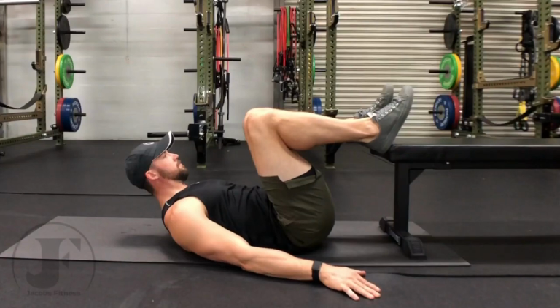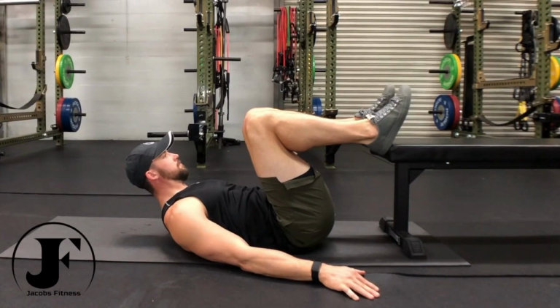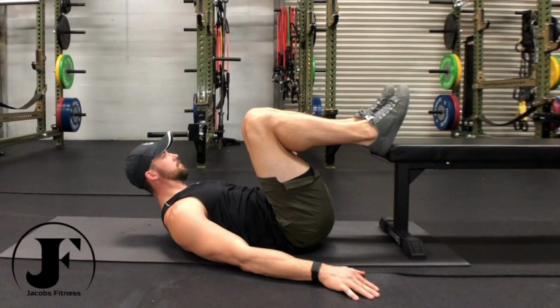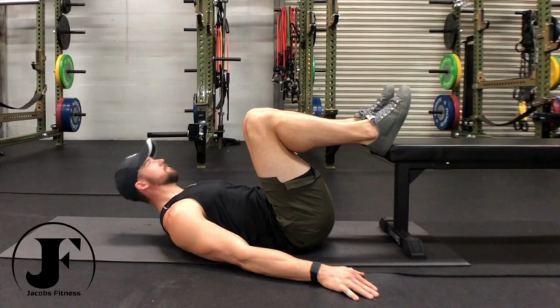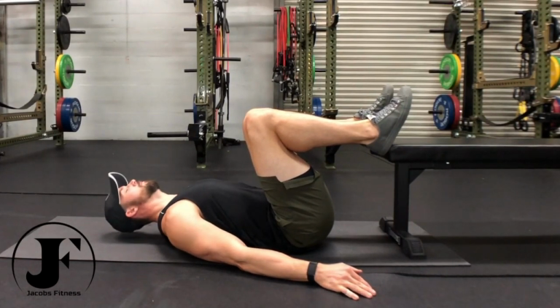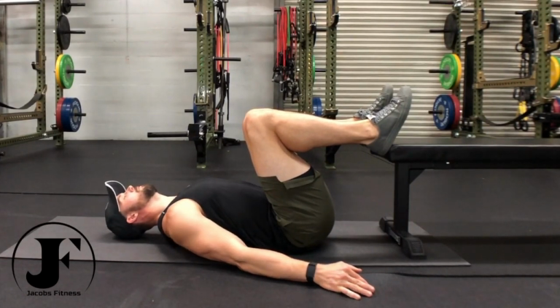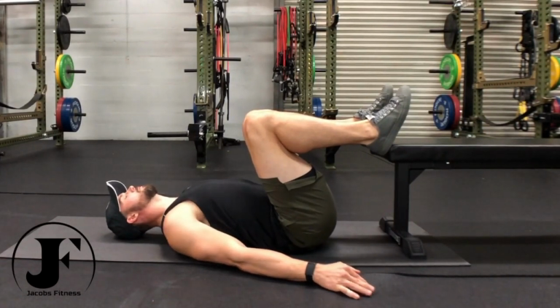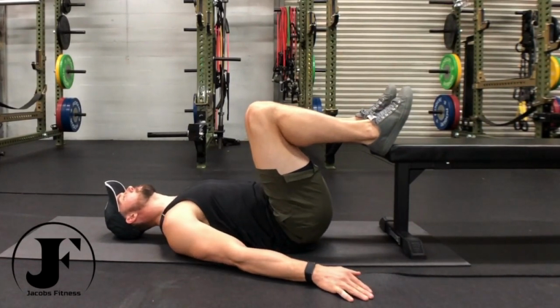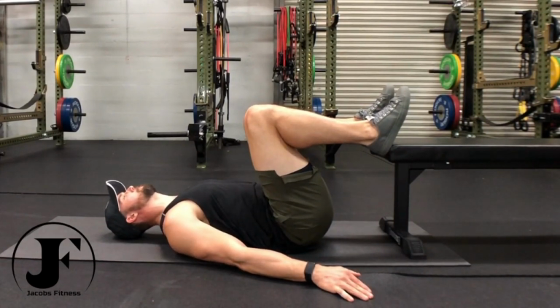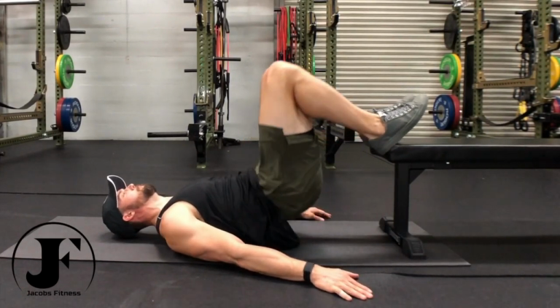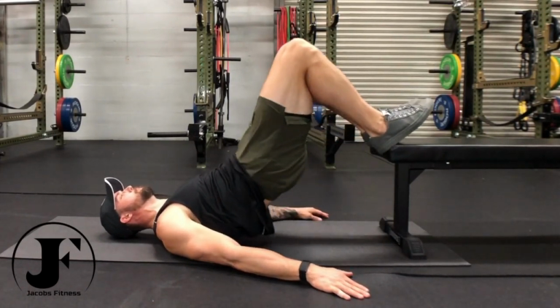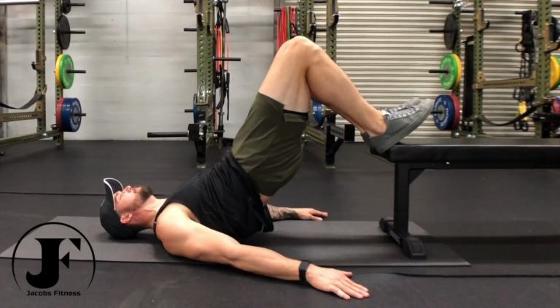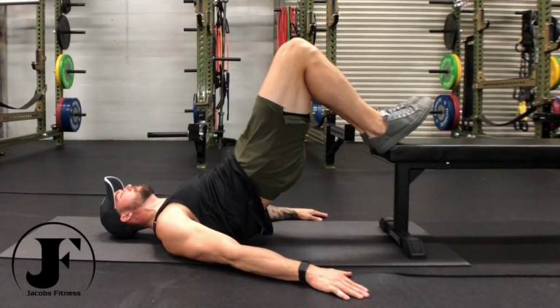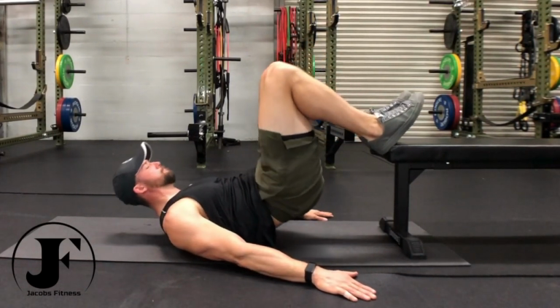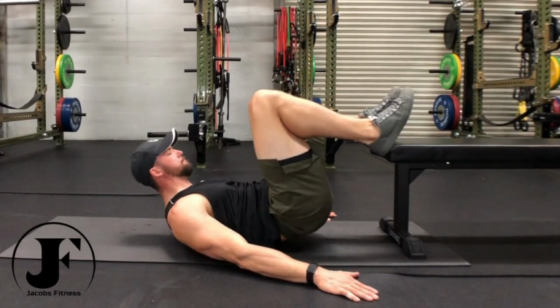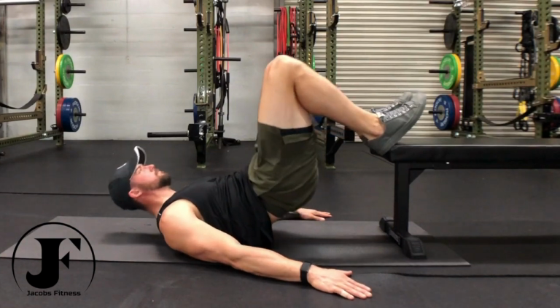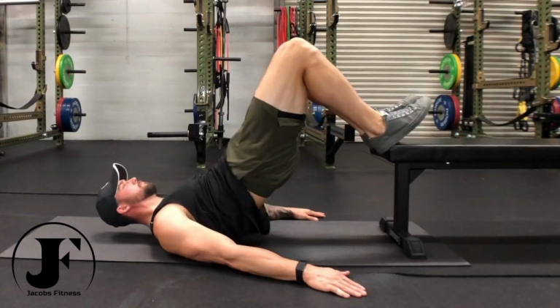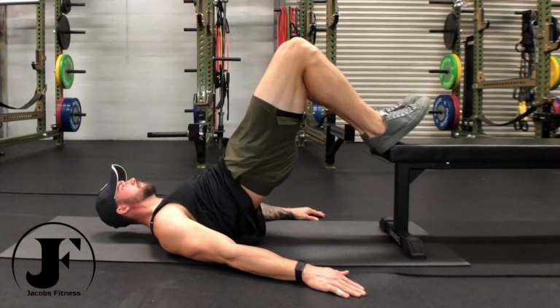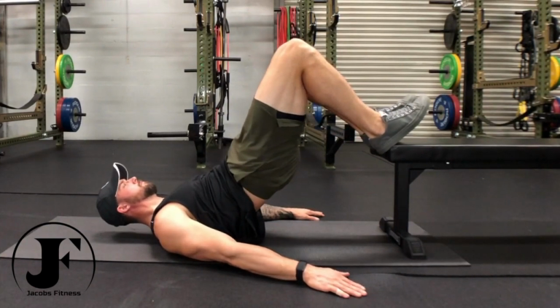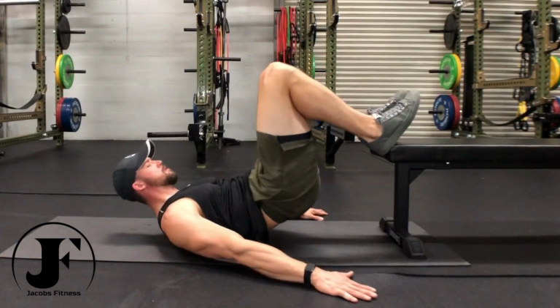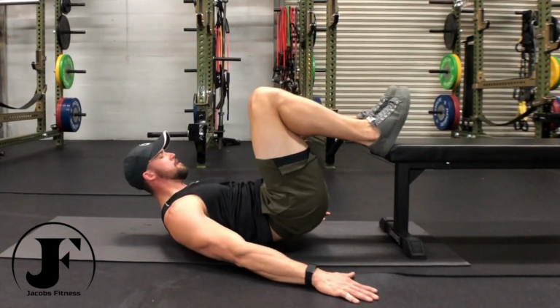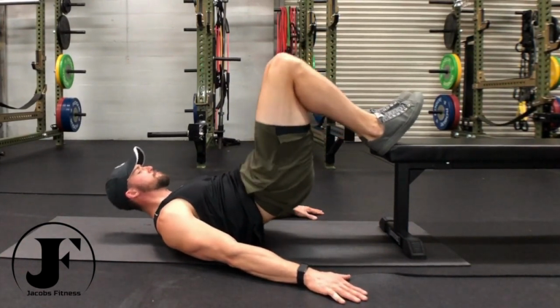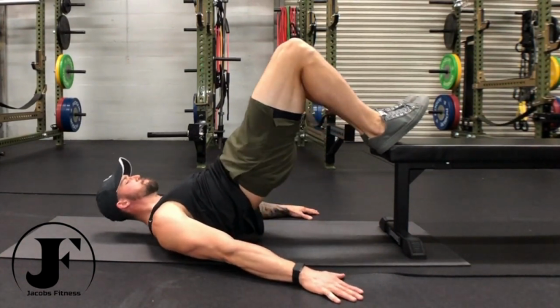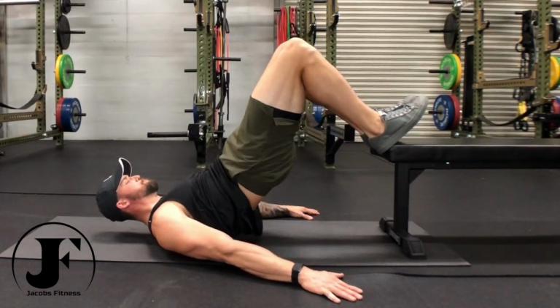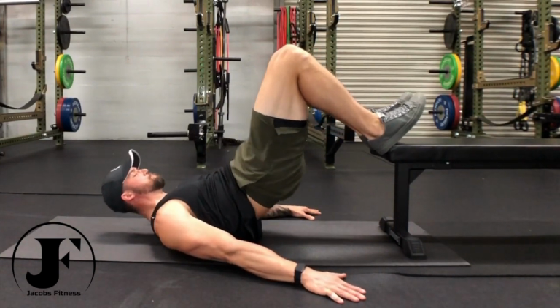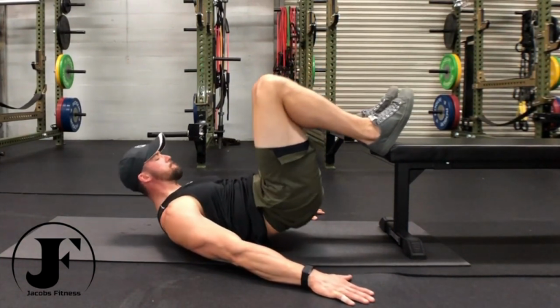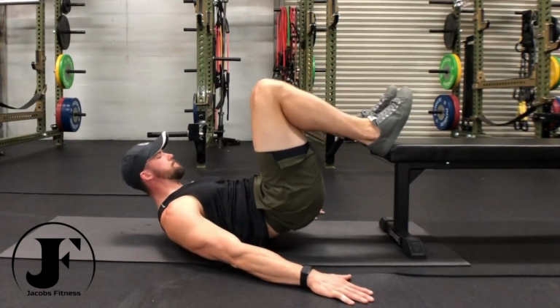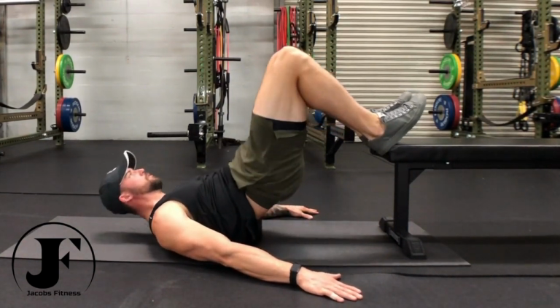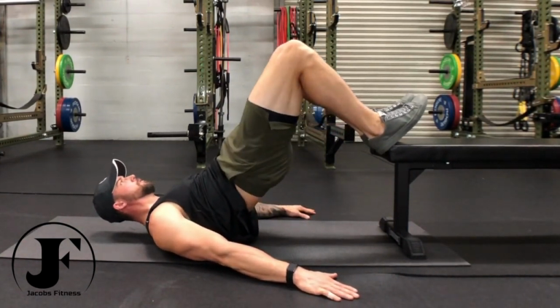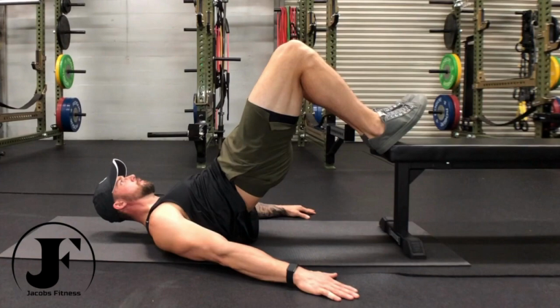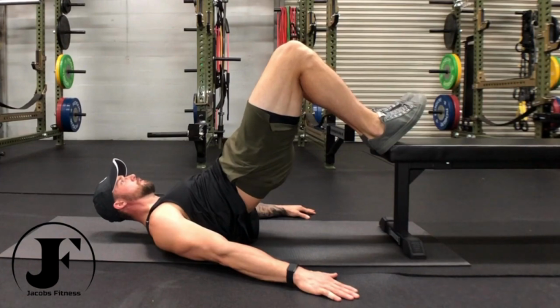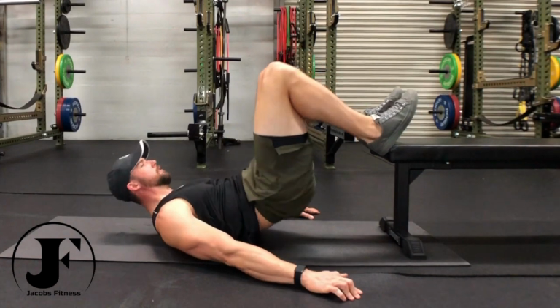Lay down in the glute bridge position in front of a sturdy surface 6 to 12 inches off of the ground. Place your heels on the elevation, tuck your tailbone to flatten your lower back, and then bridge up to a full glute squeeze.